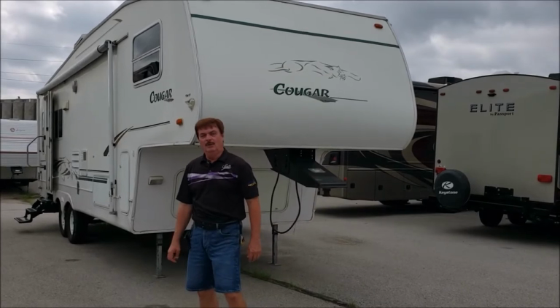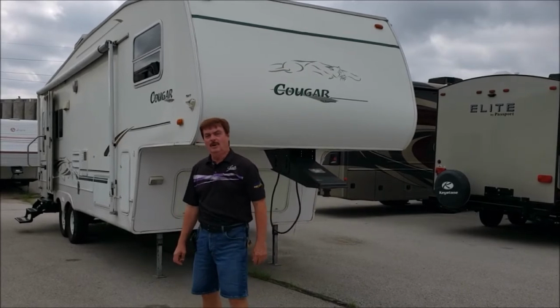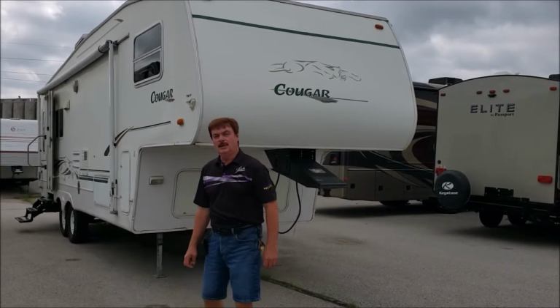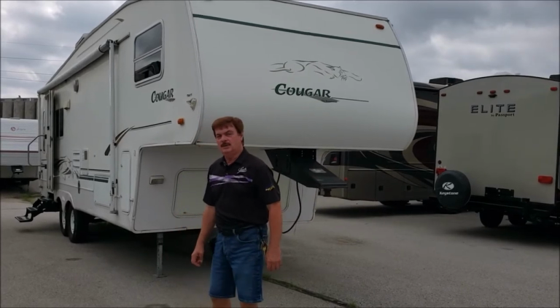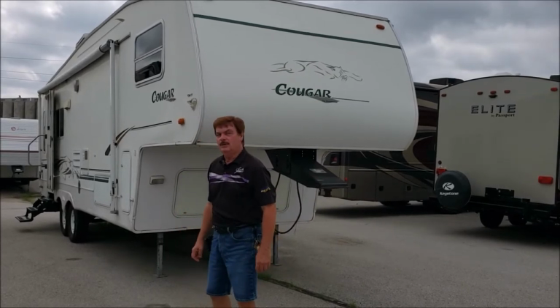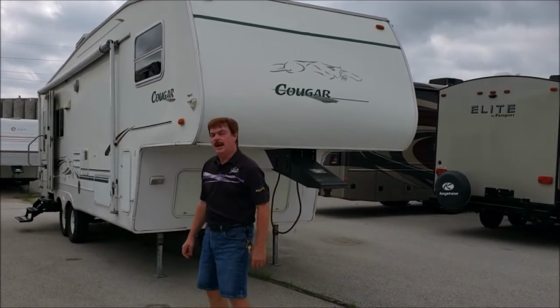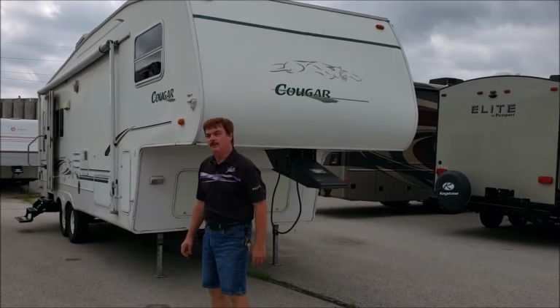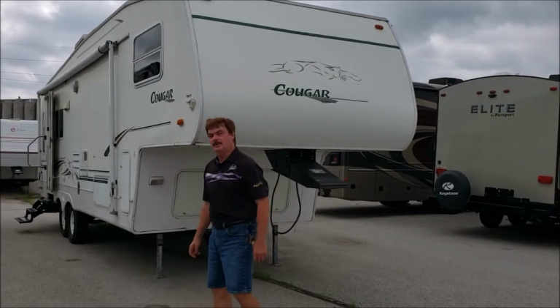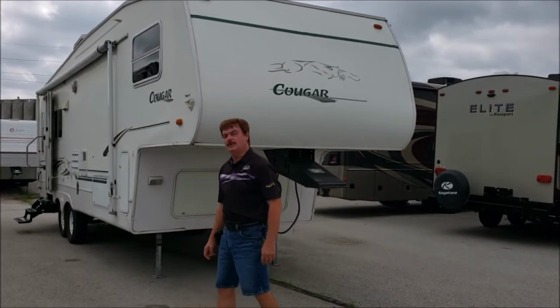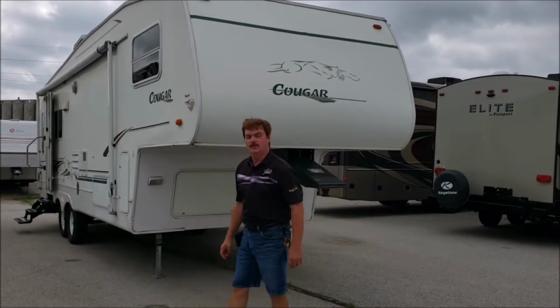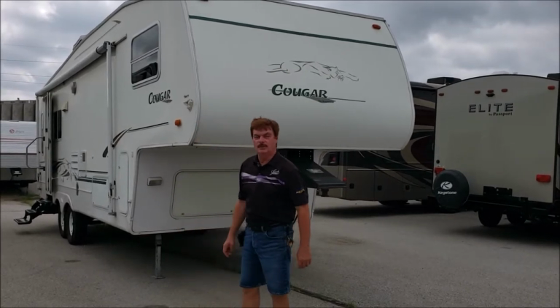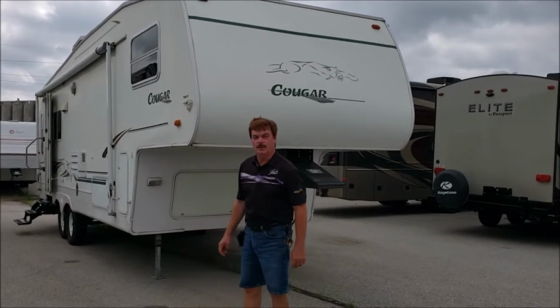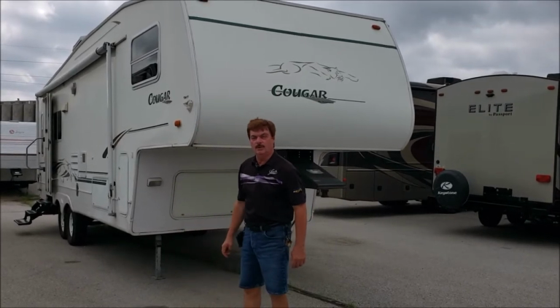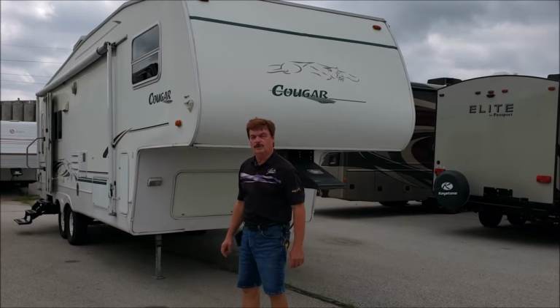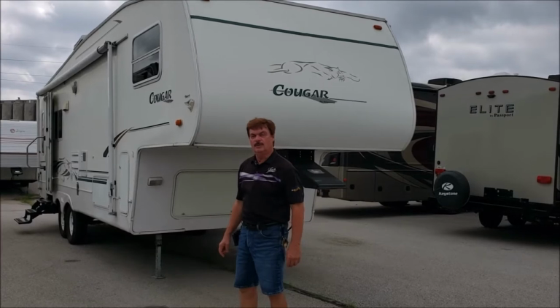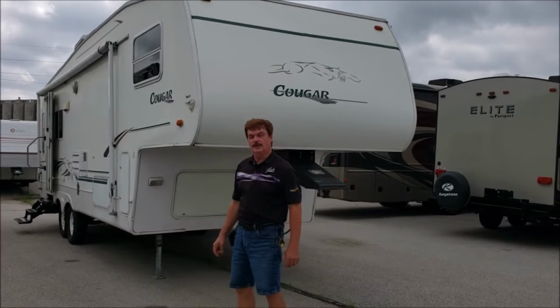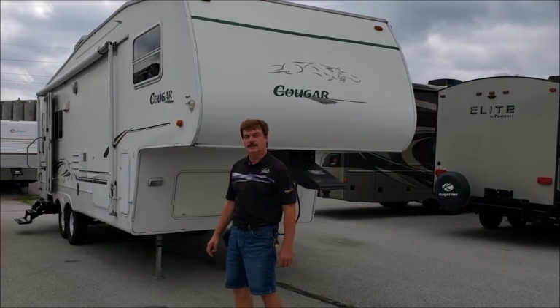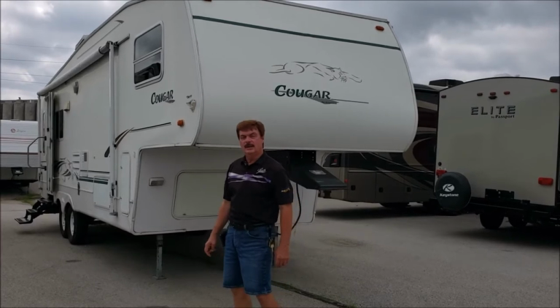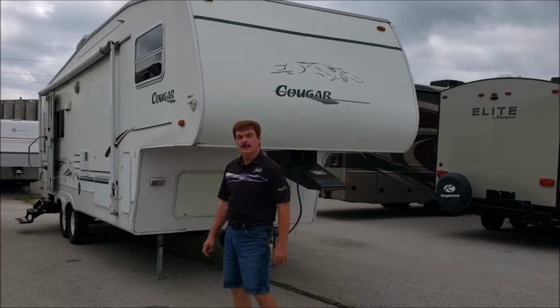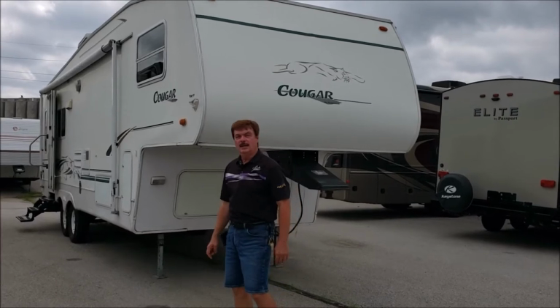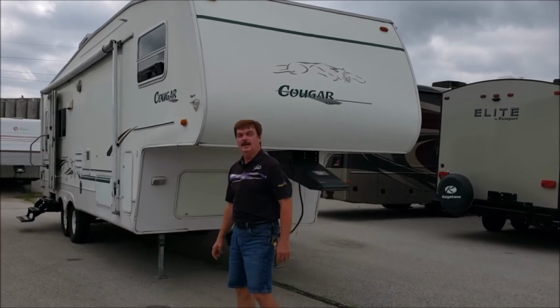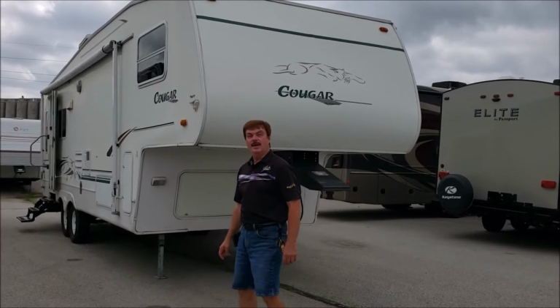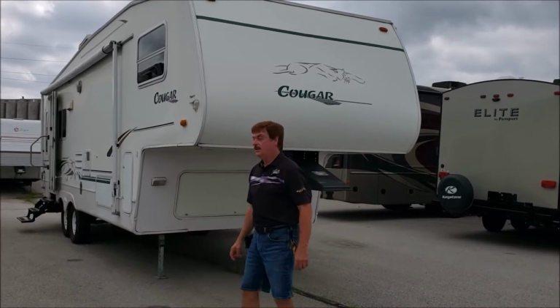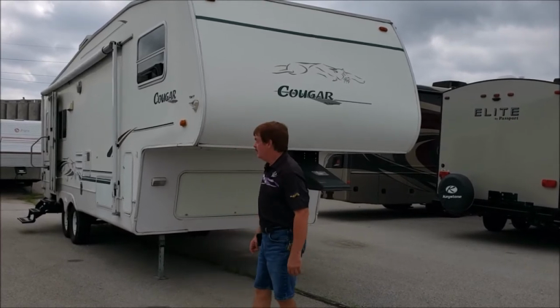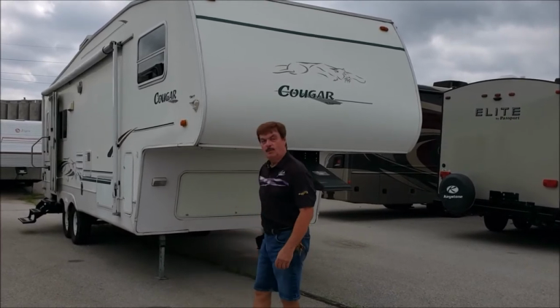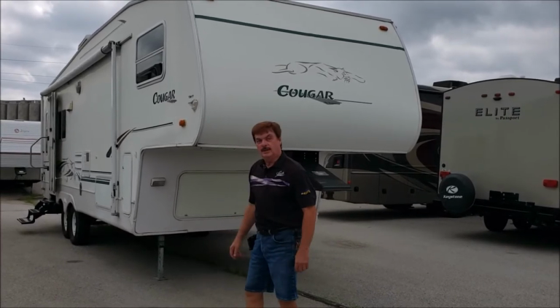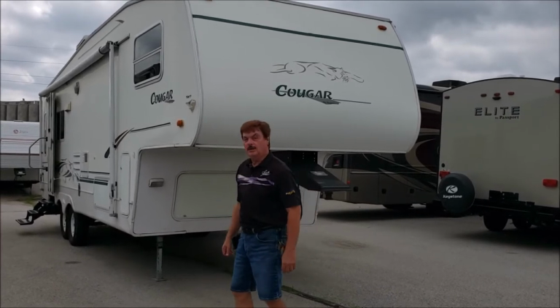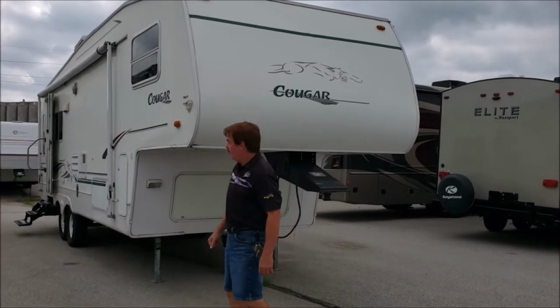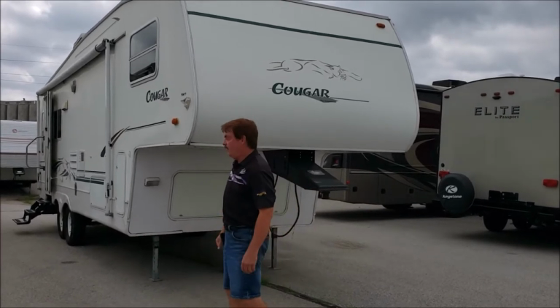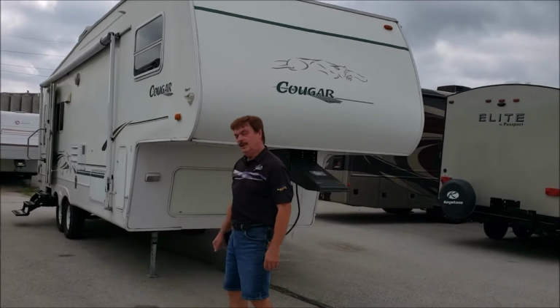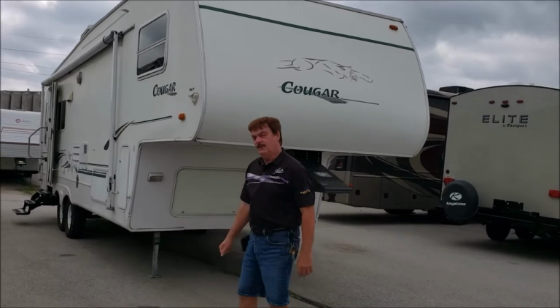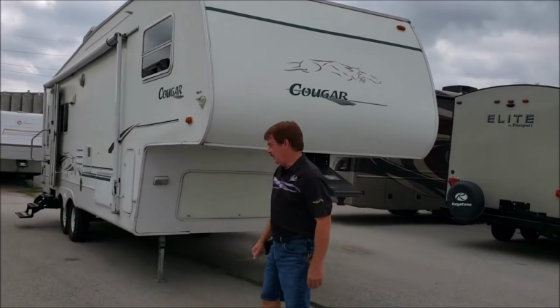We're in our $10,000 or under bracket. We've got this nice little 2001 Cougar, it's a 276 EFS. It's a one slider, very clean for its age.